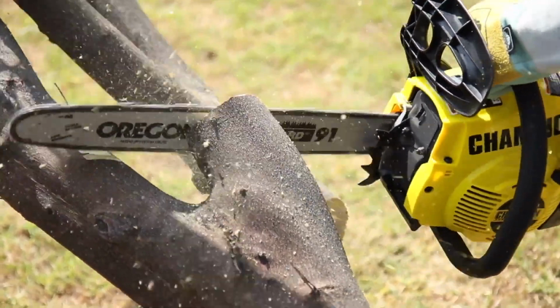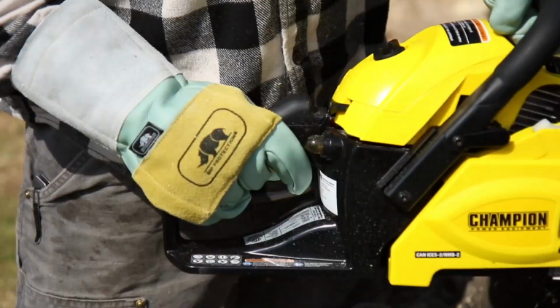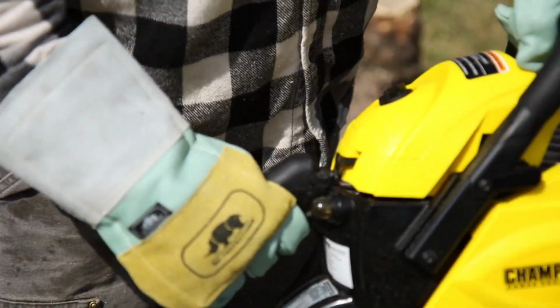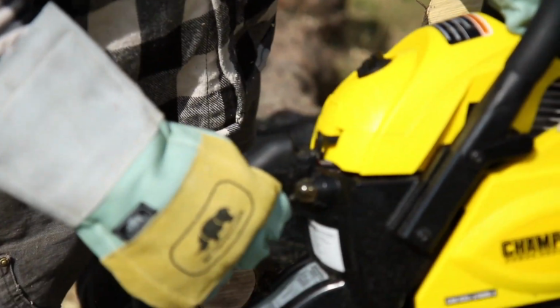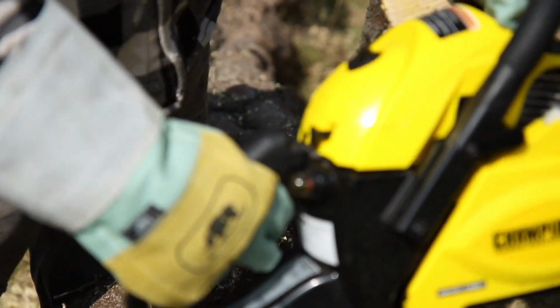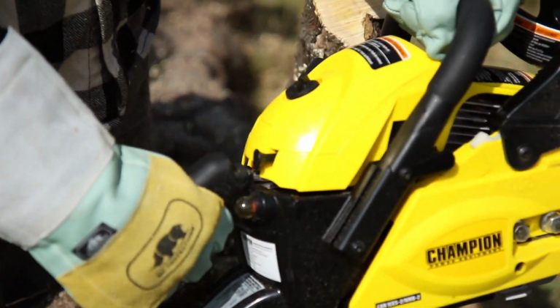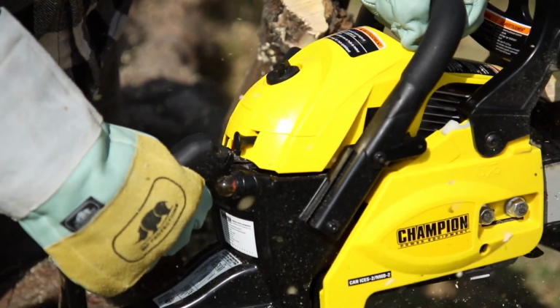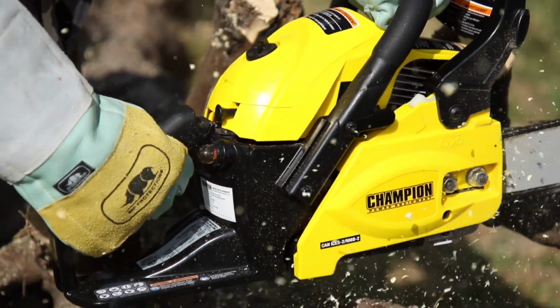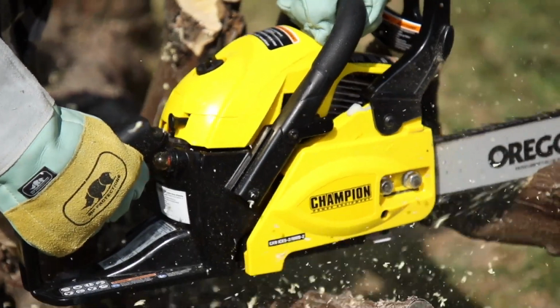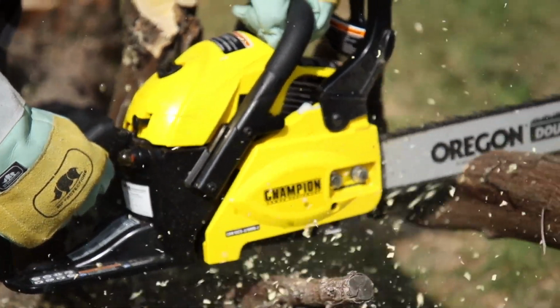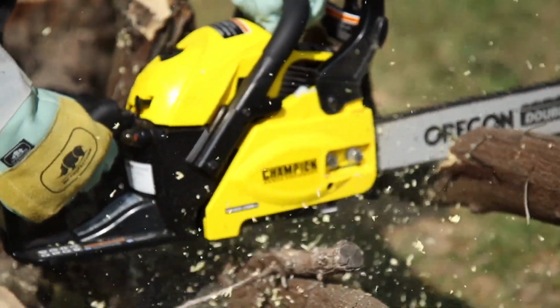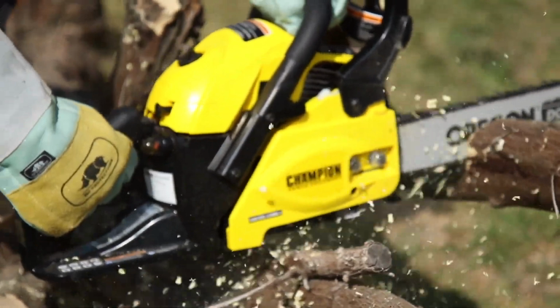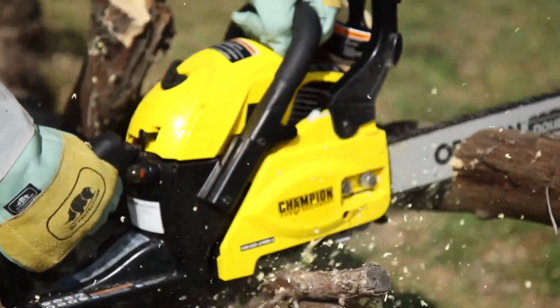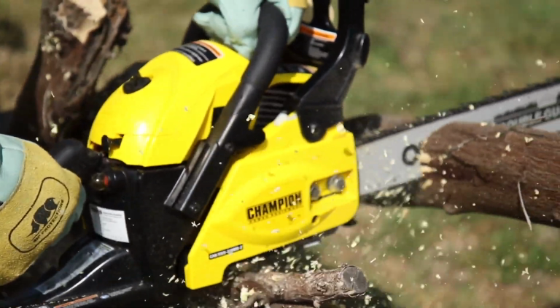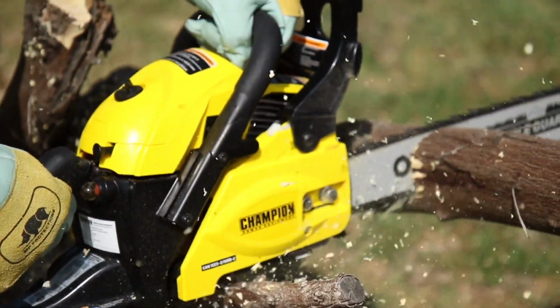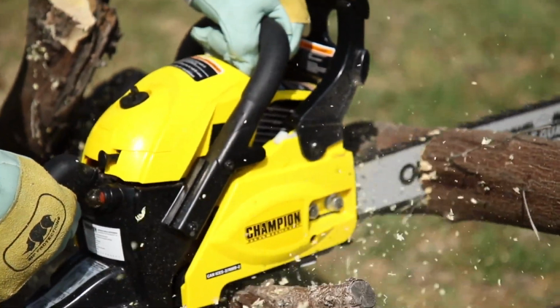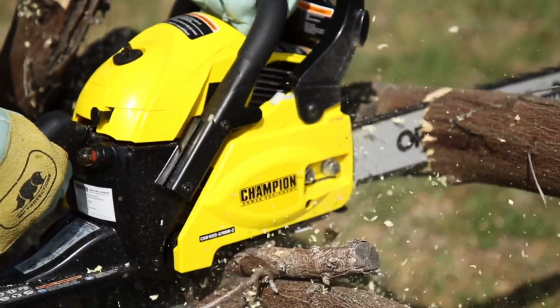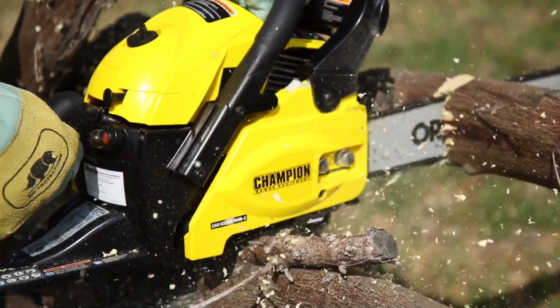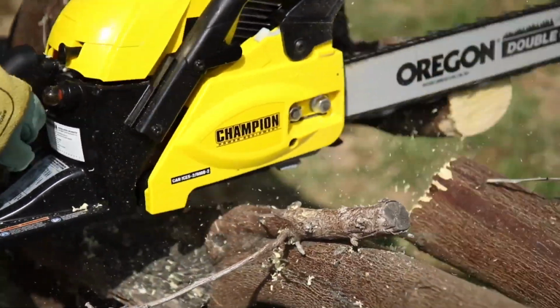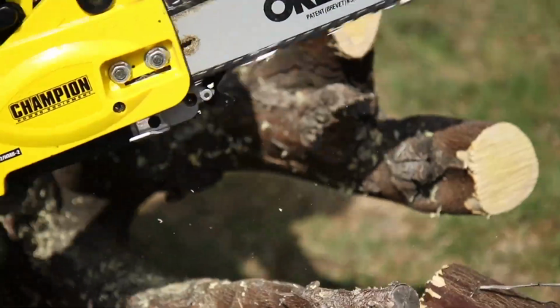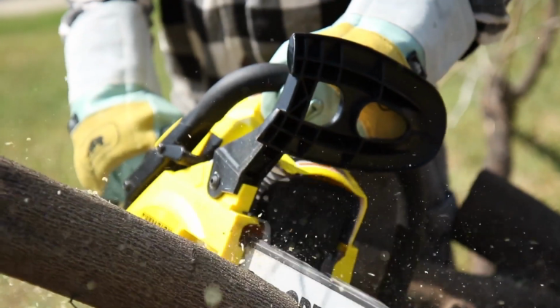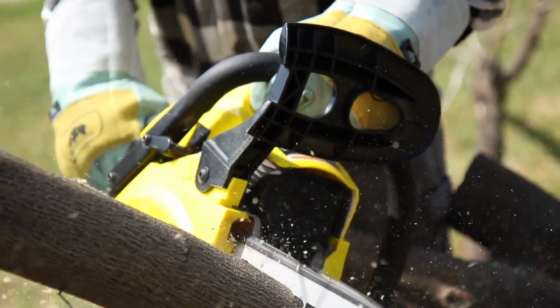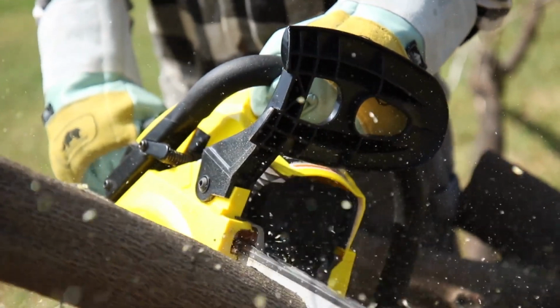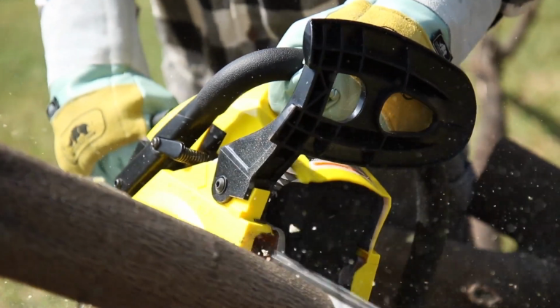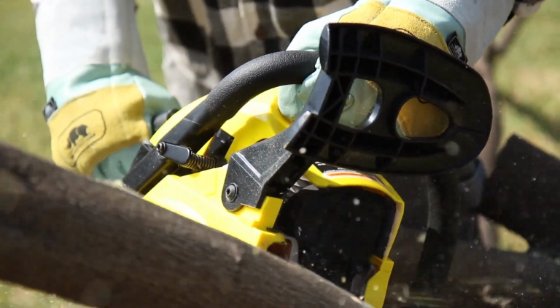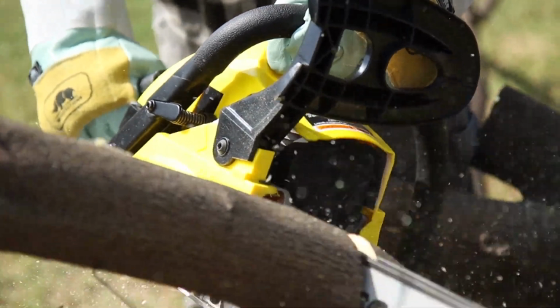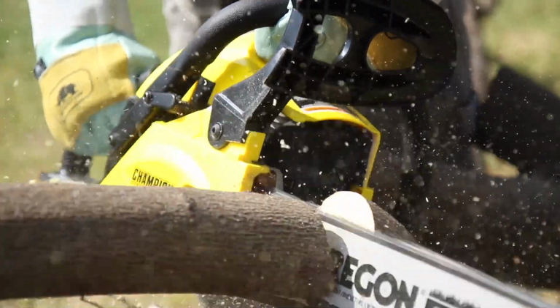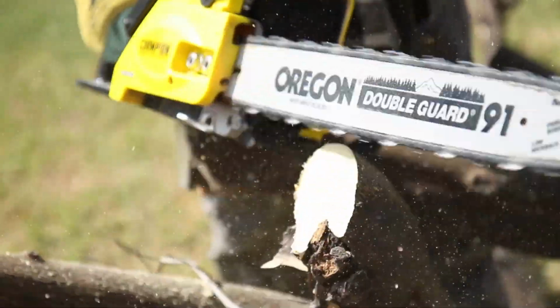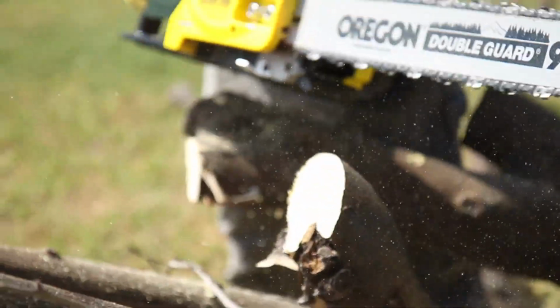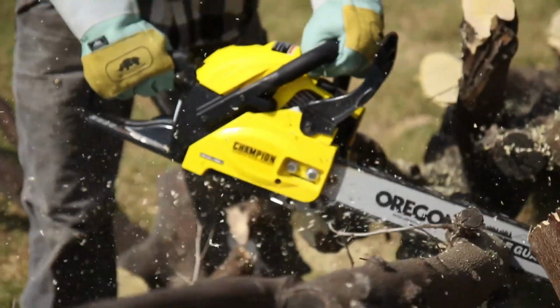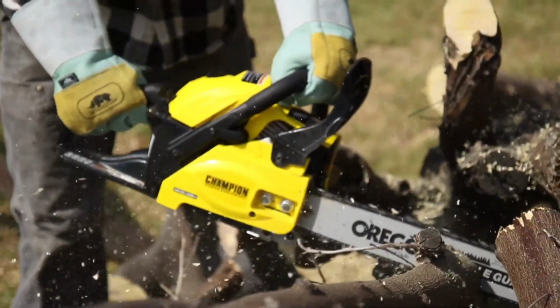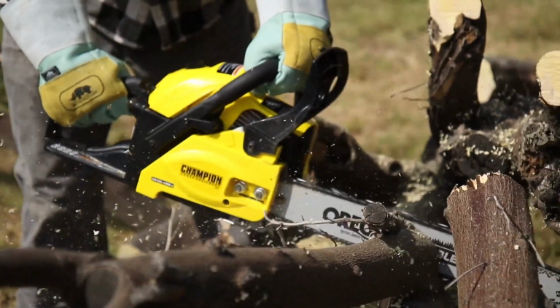The durable handle with rubber grip, throttle trigger lock, and anti-vibration engine mount provide improved control and comfort, while the front handguard, low kickback chain, and auto oiling system ensure safe and consistent operation.